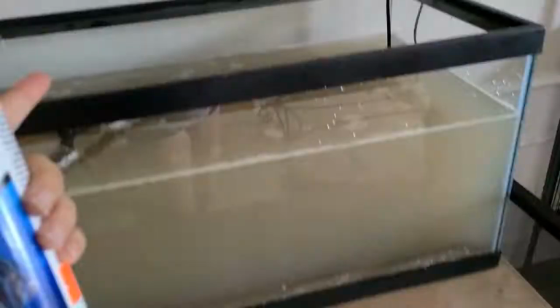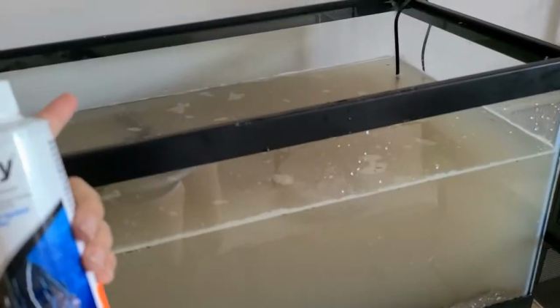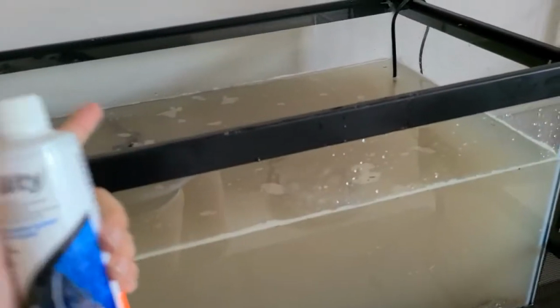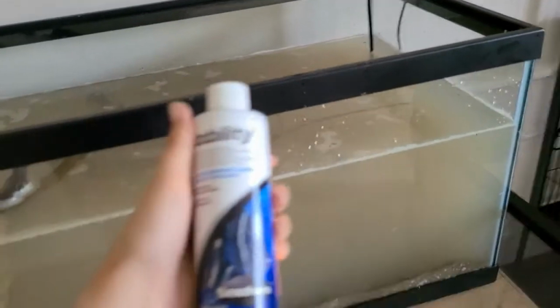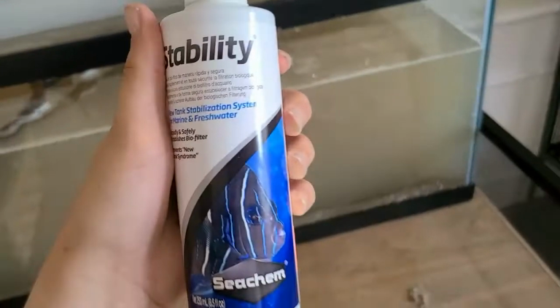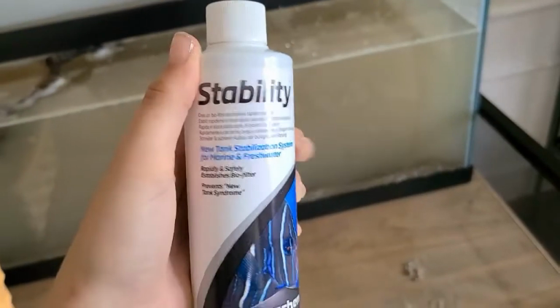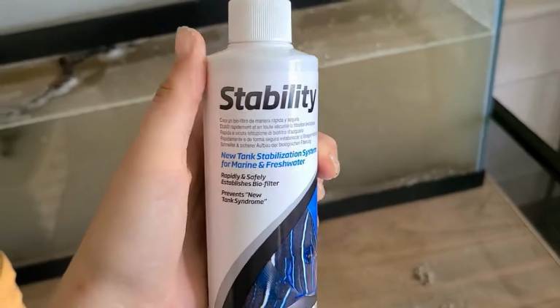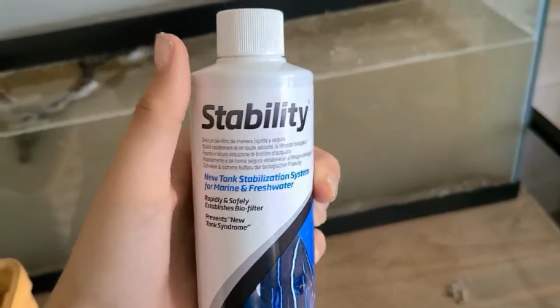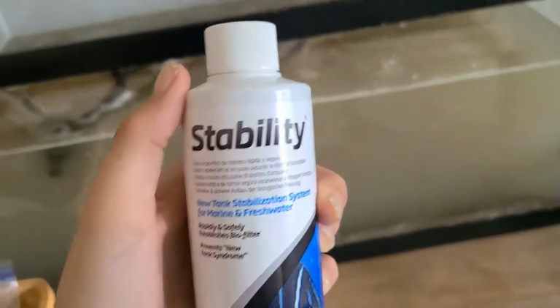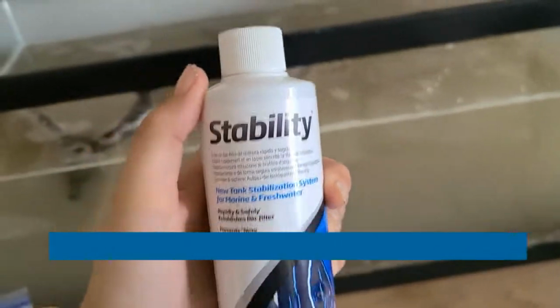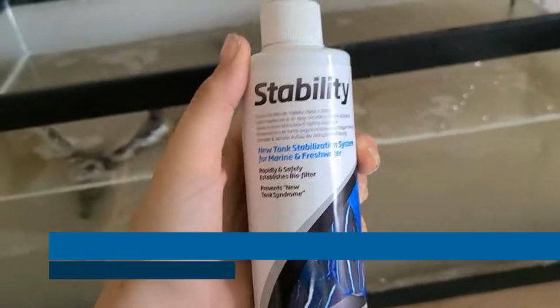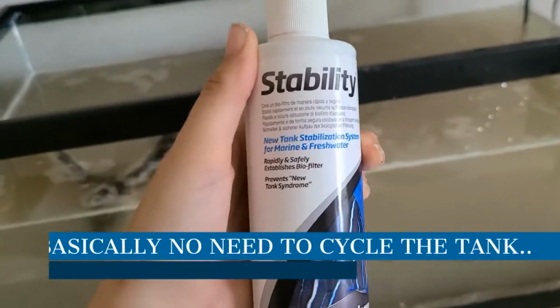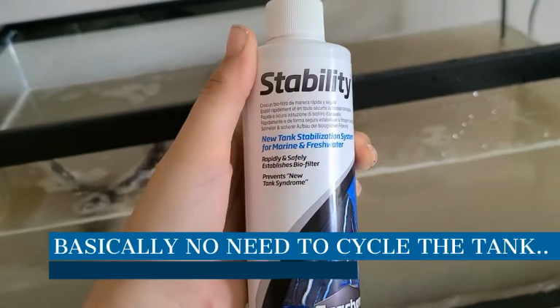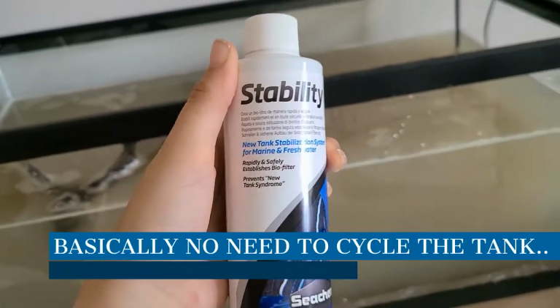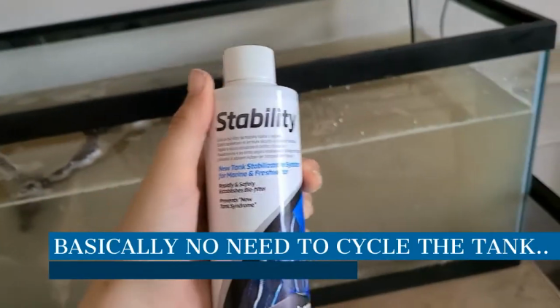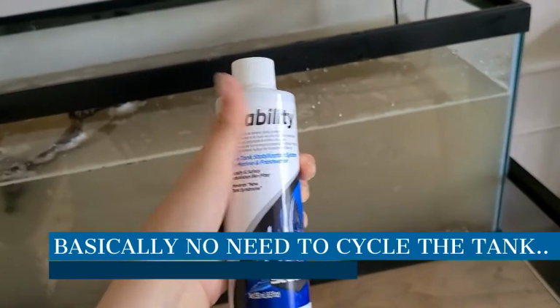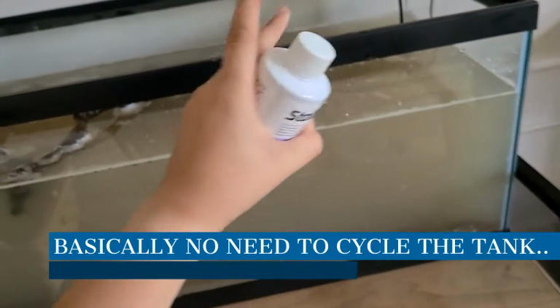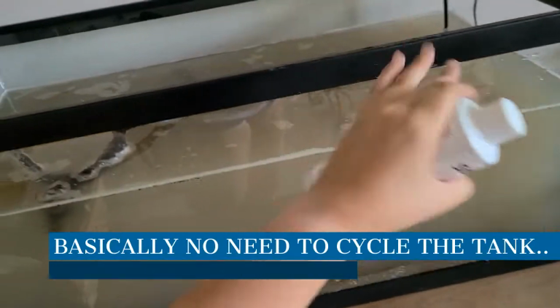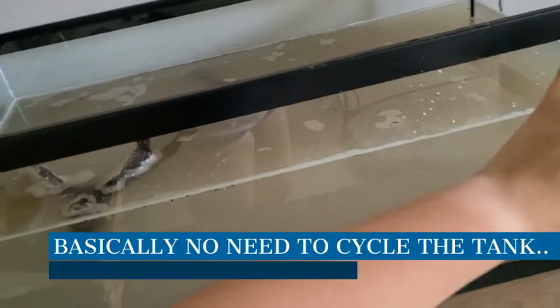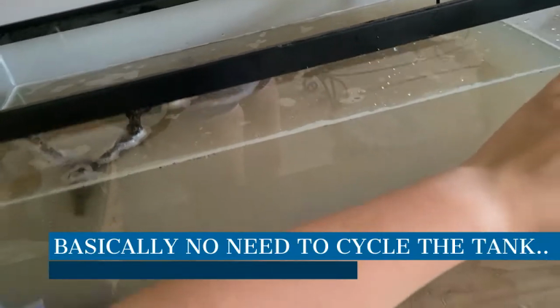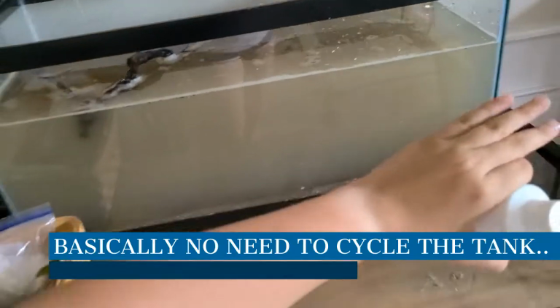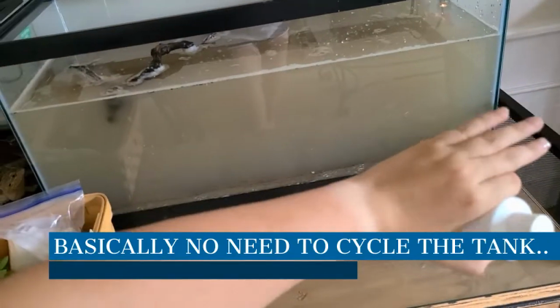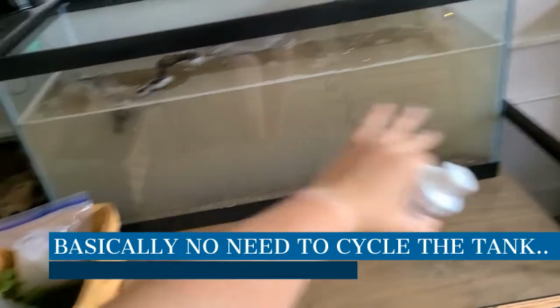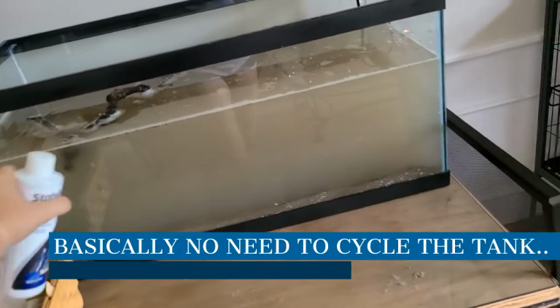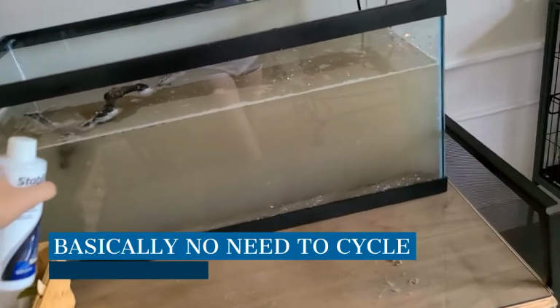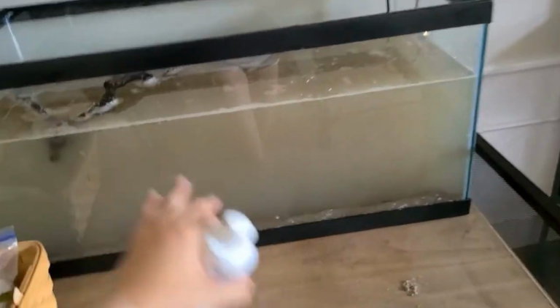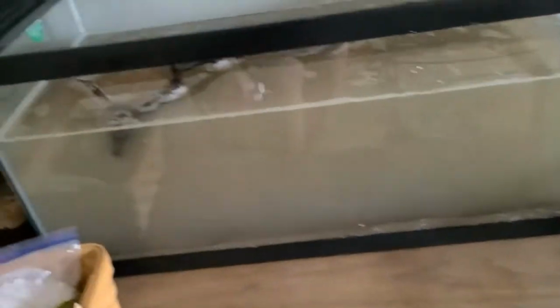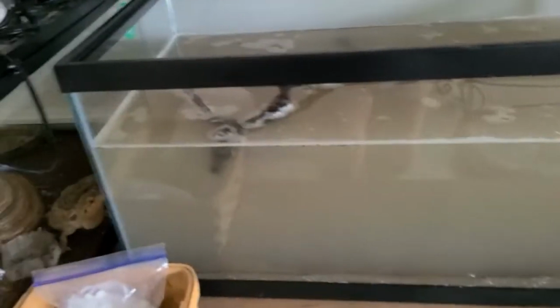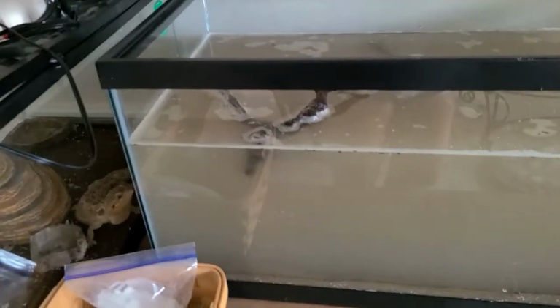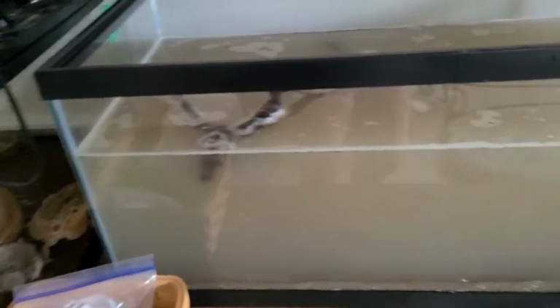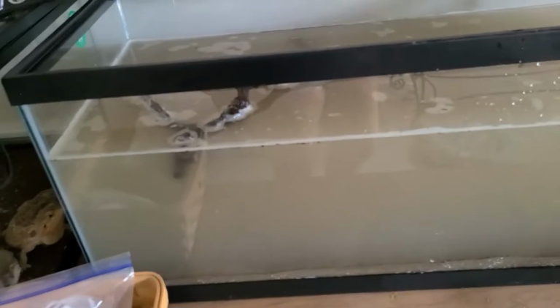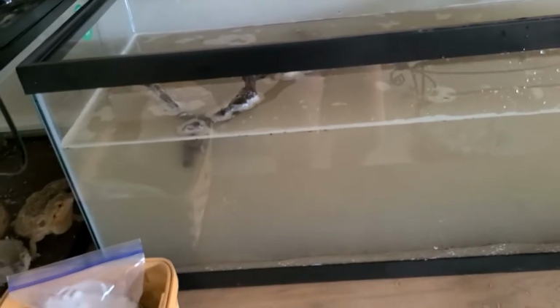This is going to be a new tank. I did get this — it's called Stability. It's going to quickly and safely establish a biofilter so that this is going to be good for your fish and everything, and nothing's going to die. You'll be good.